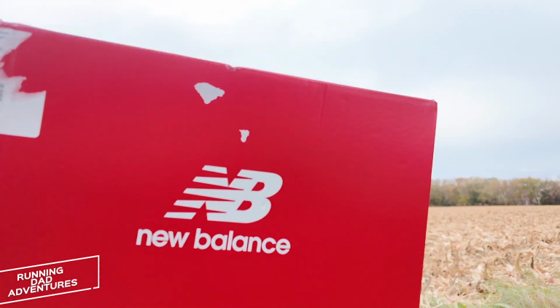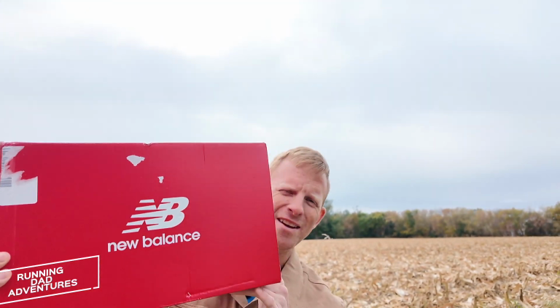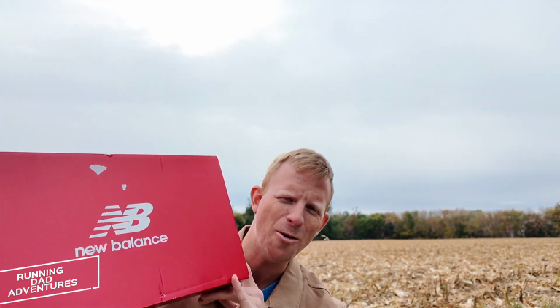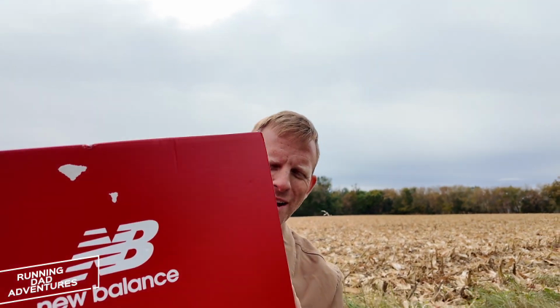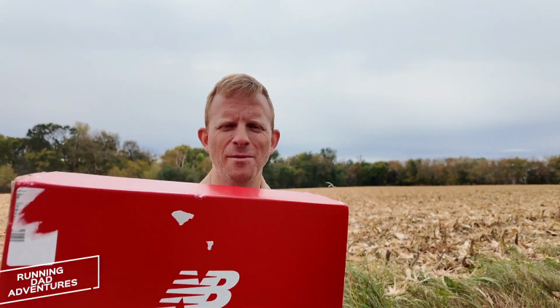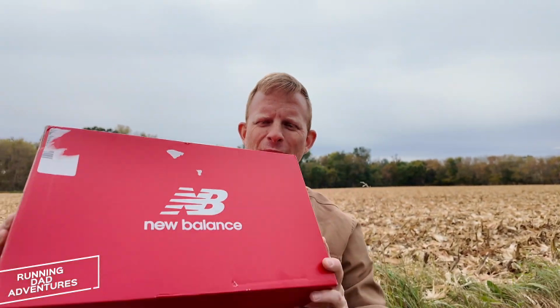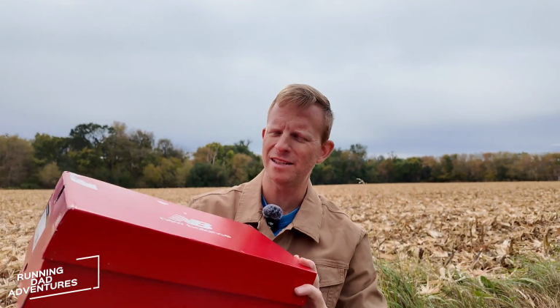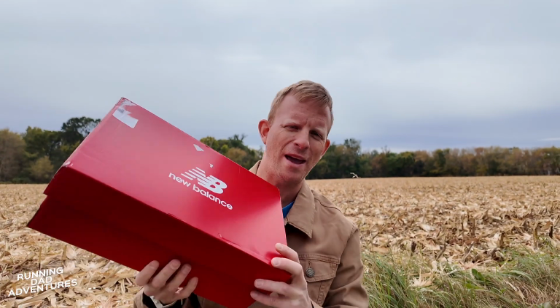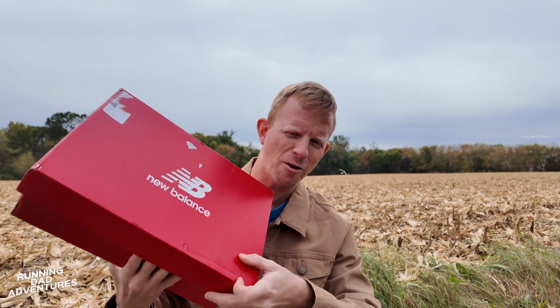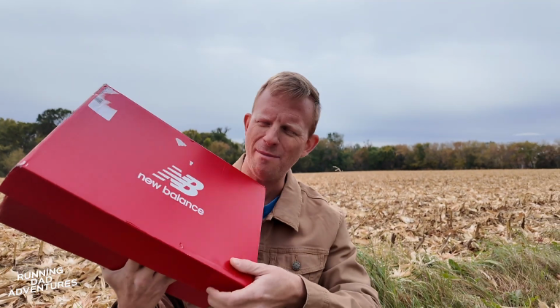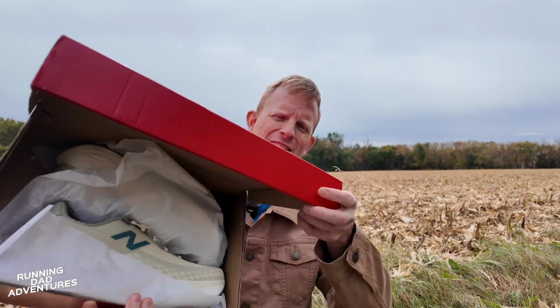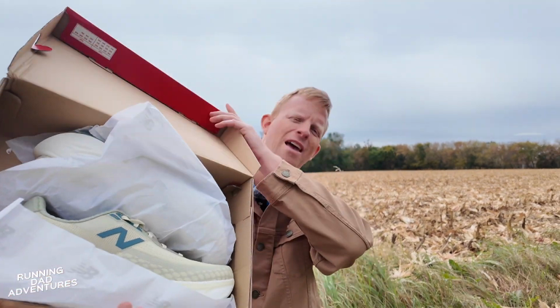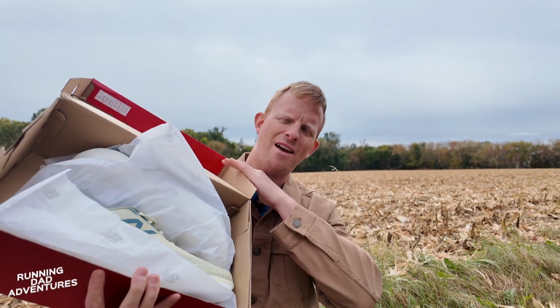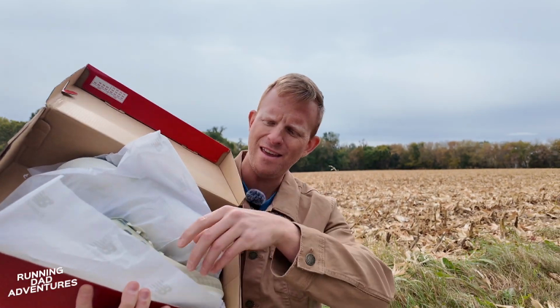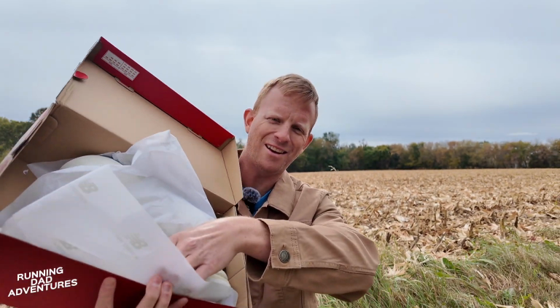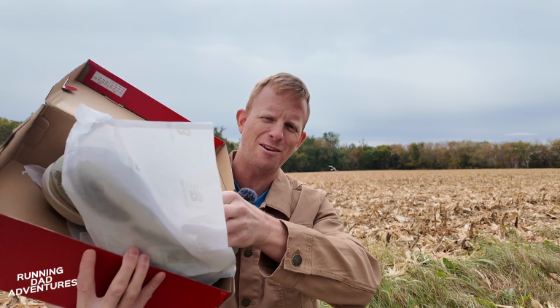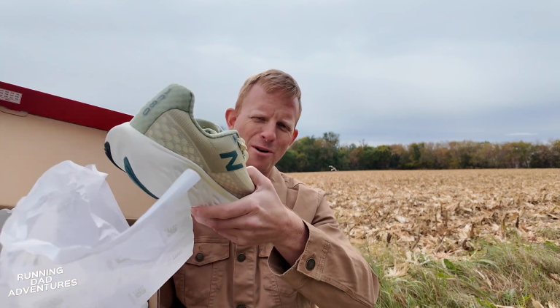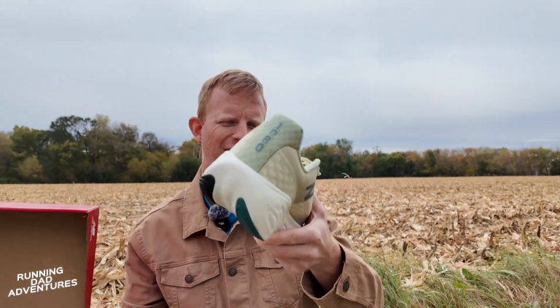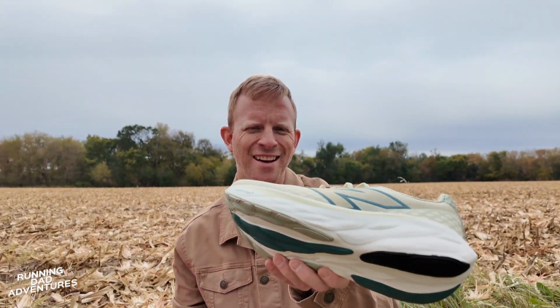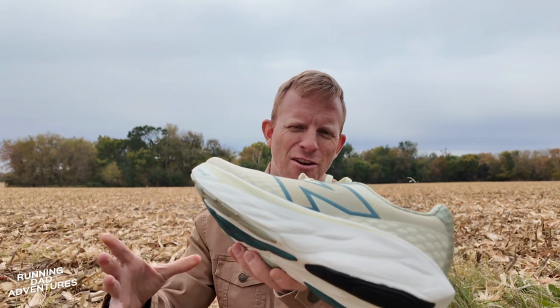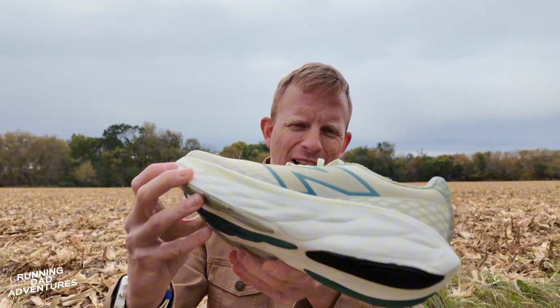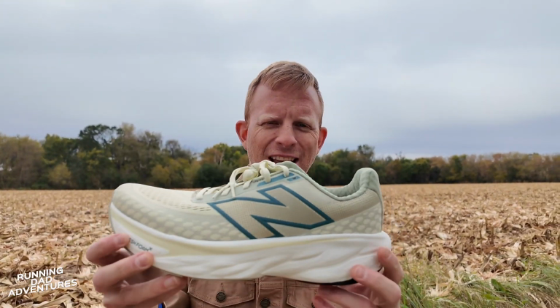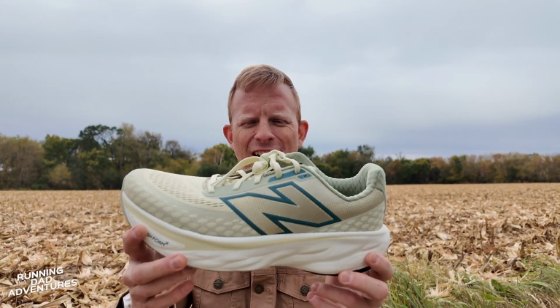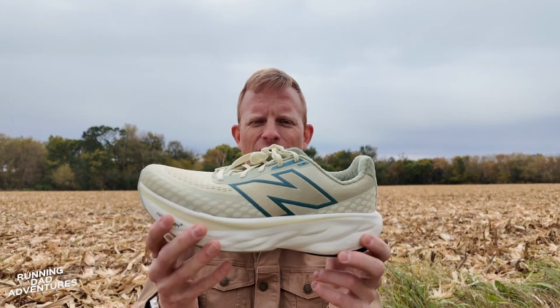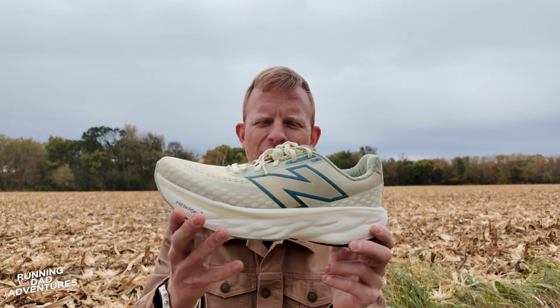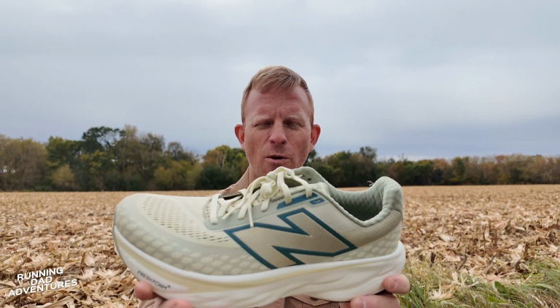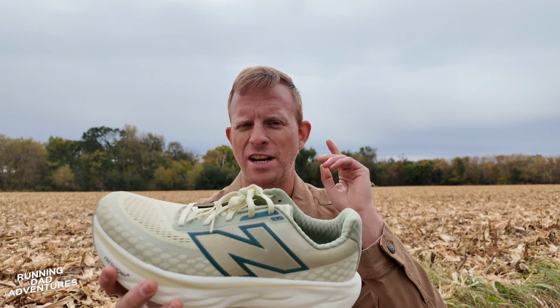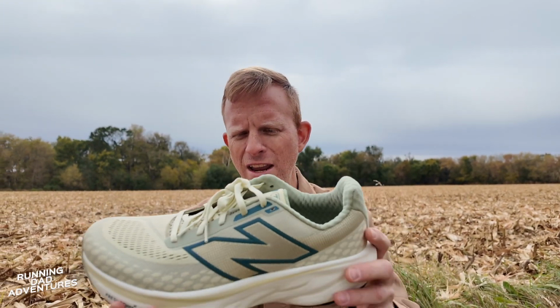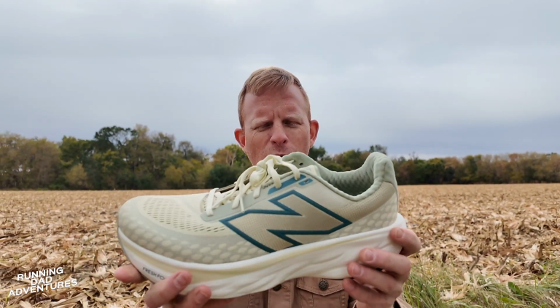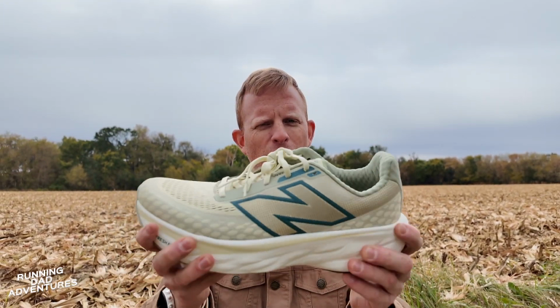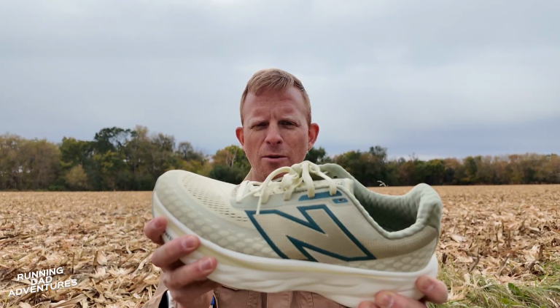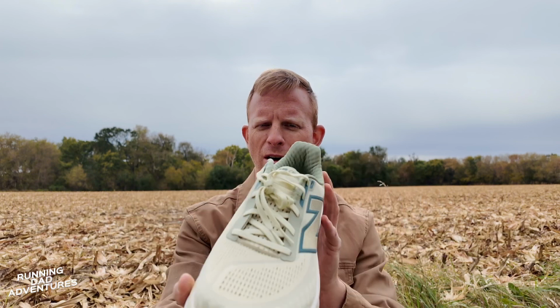Here we go with the box from New Balance — these are paid for by me. Let's see what we have. We have the New Balance 1080 version 14.